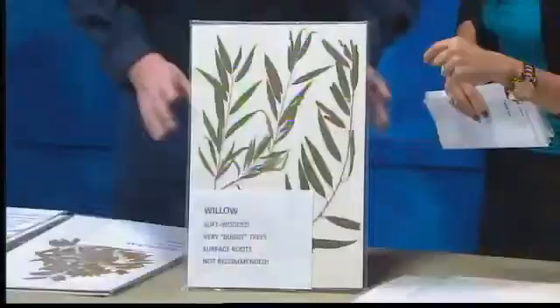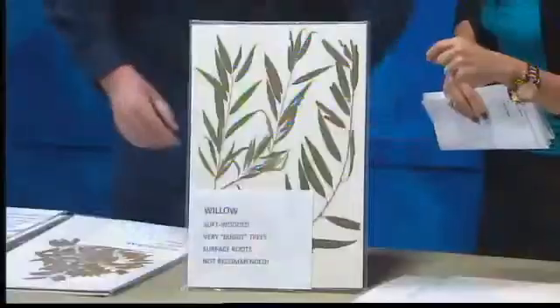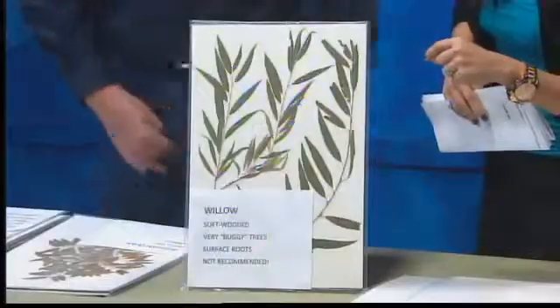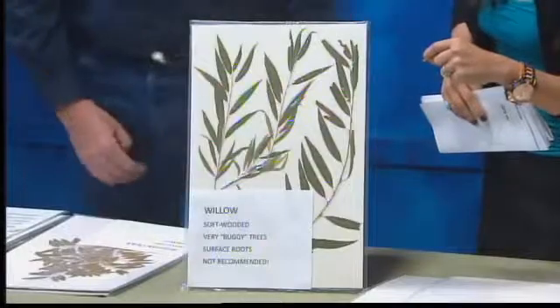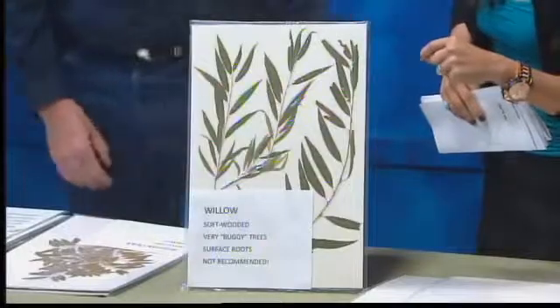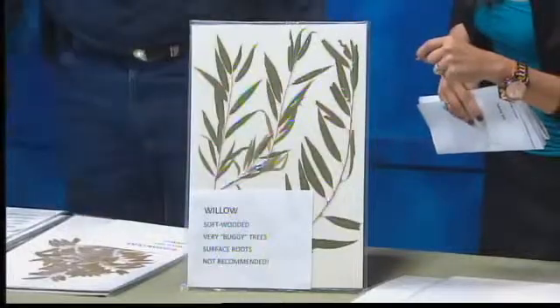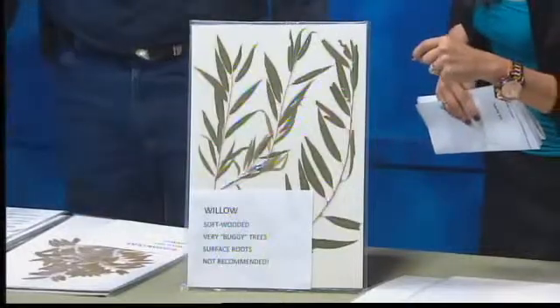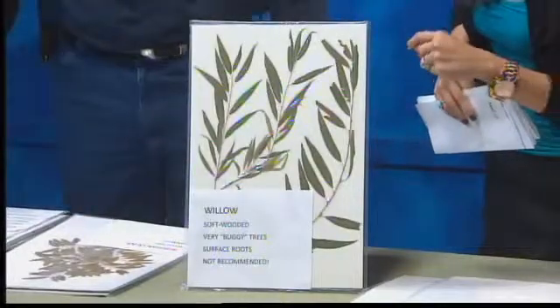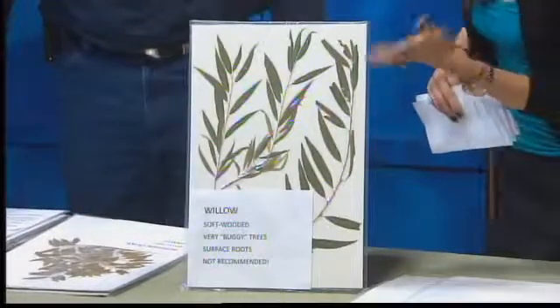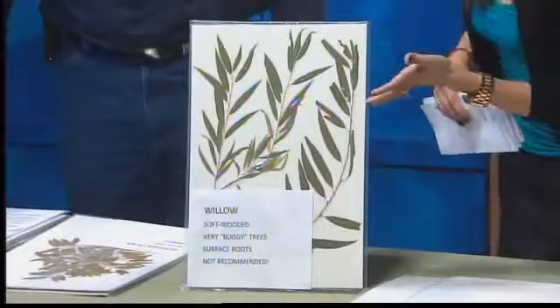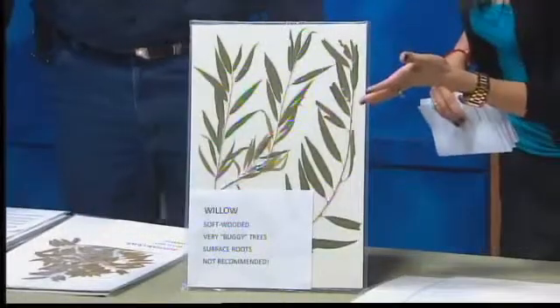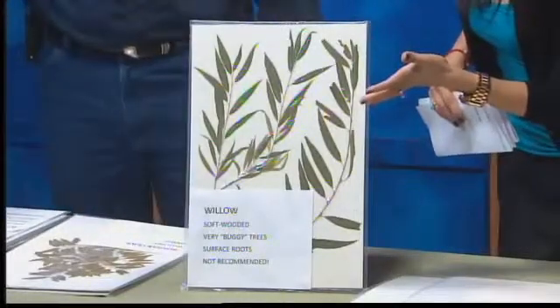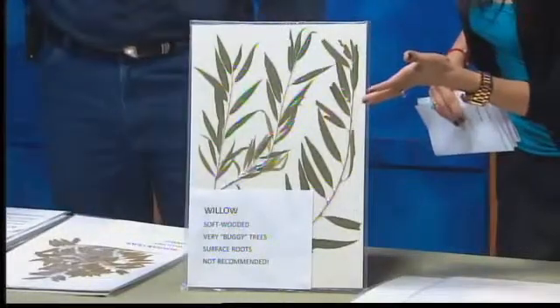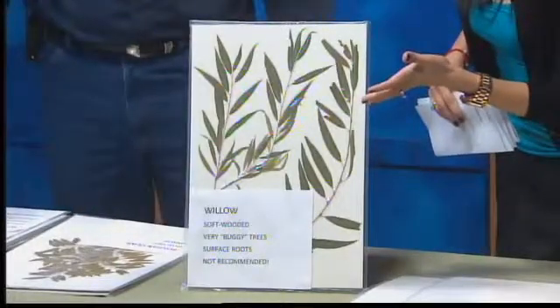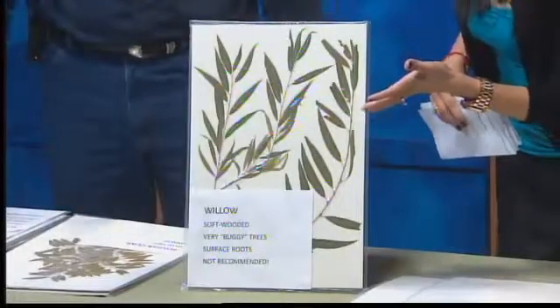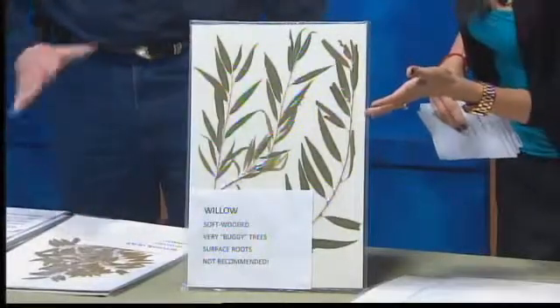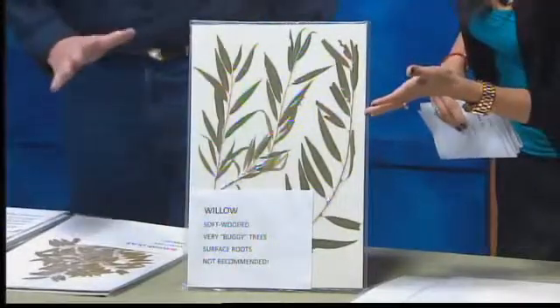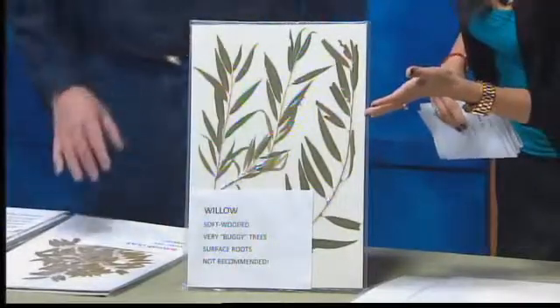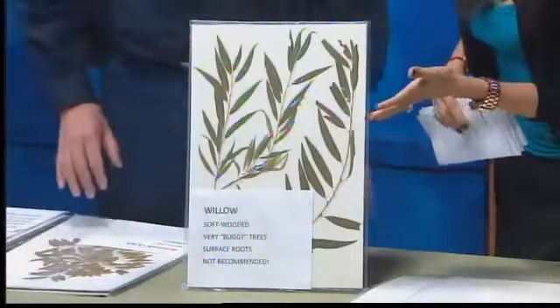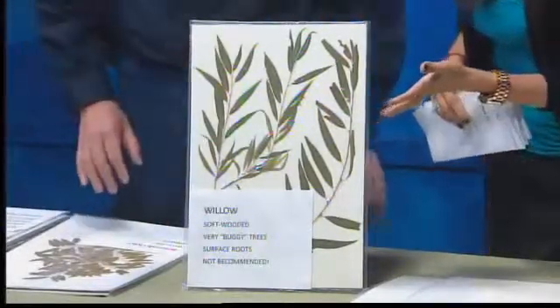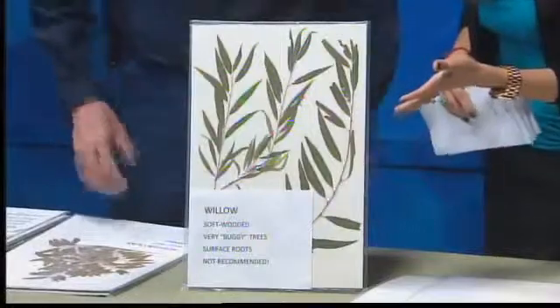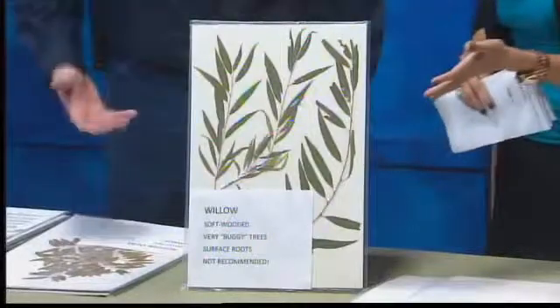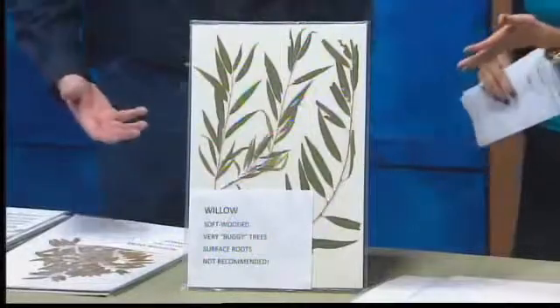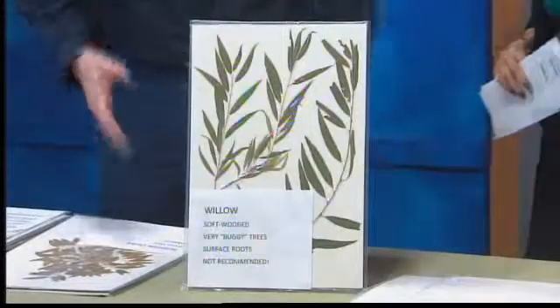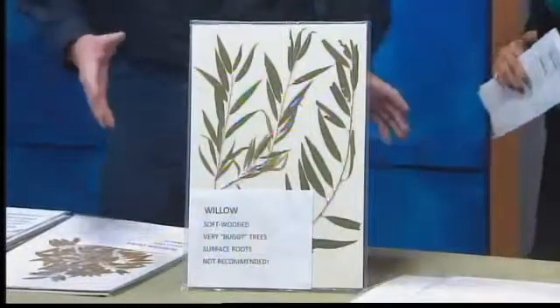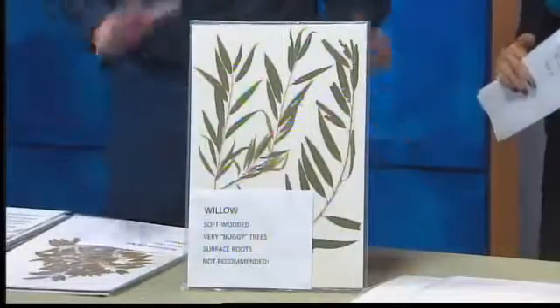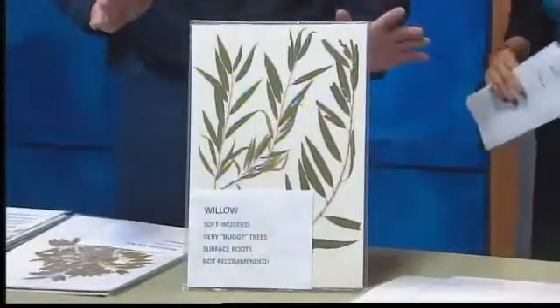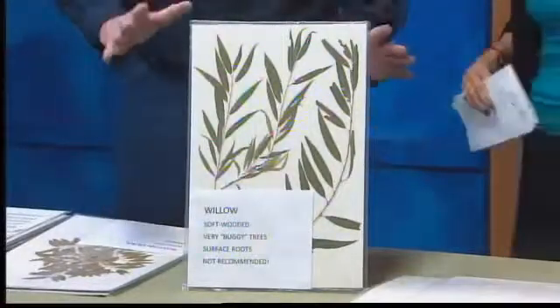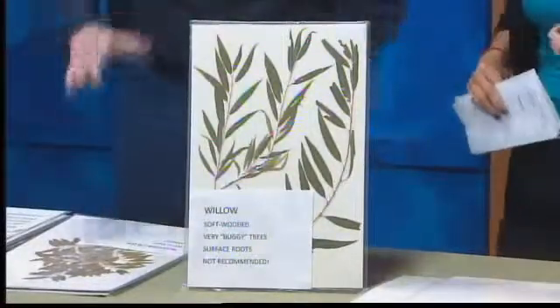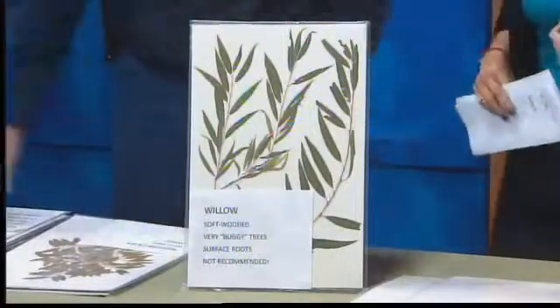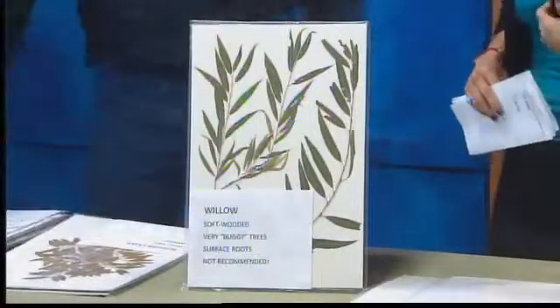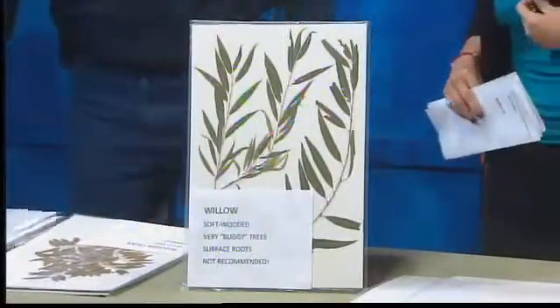The willow. Willows are extremely high maintenance. But beautiful — well, relatively speaking, beauty is in the eye of the beholder. Lots of insects, soft wood, shallow roots — not a good tree.